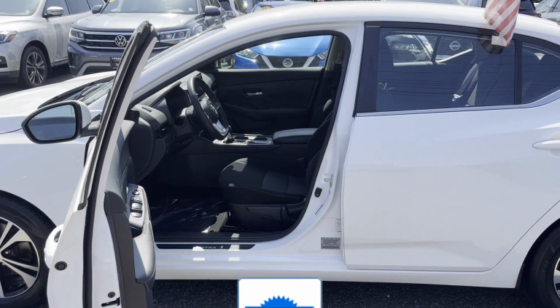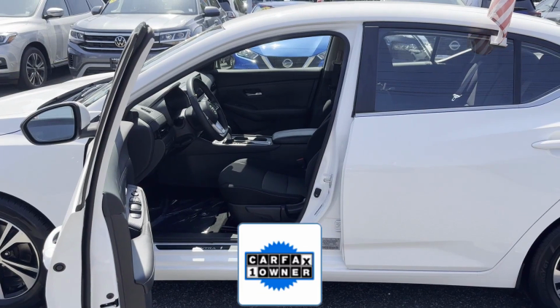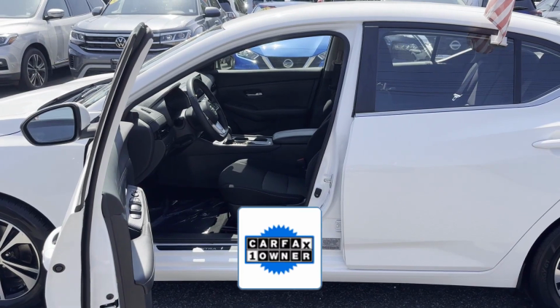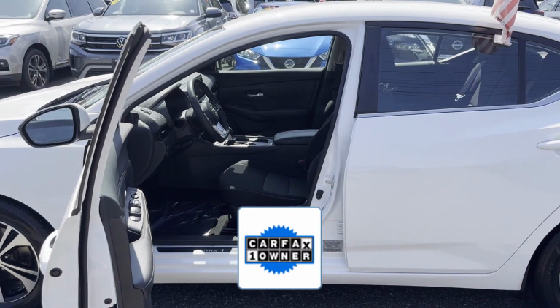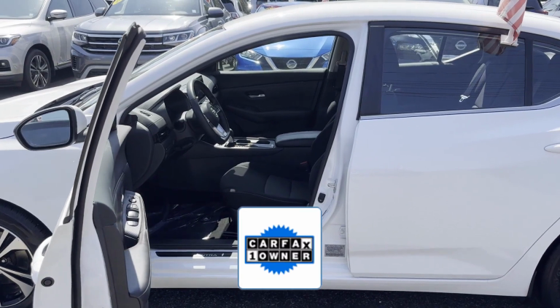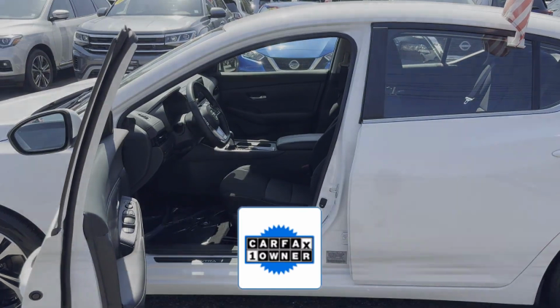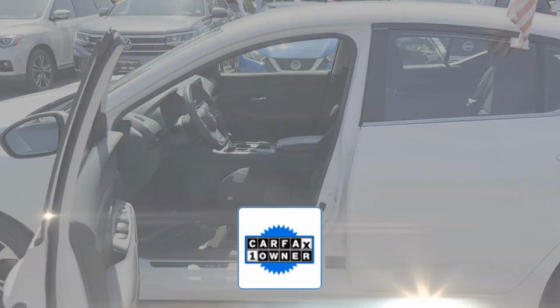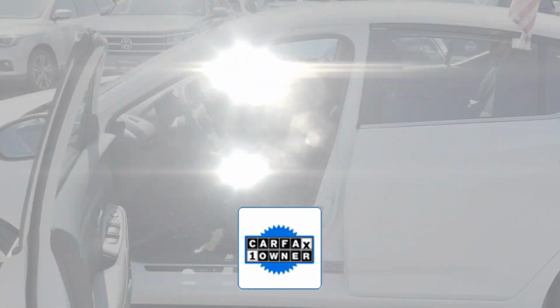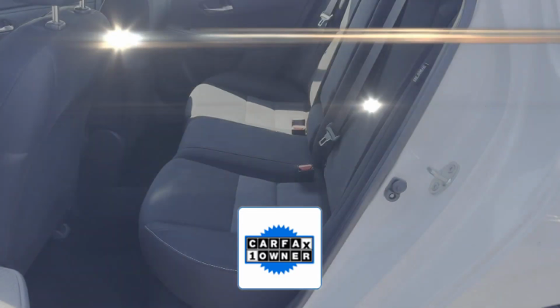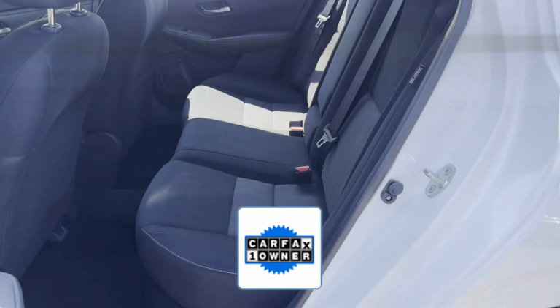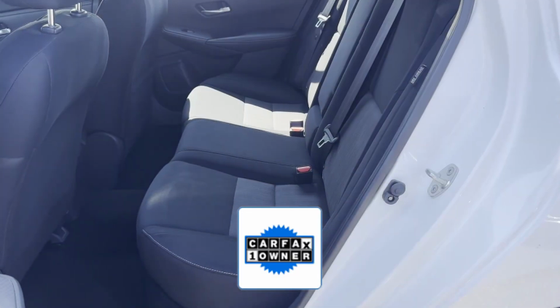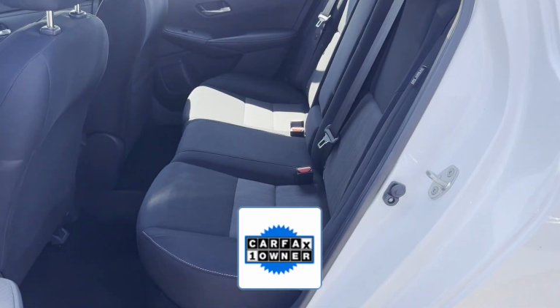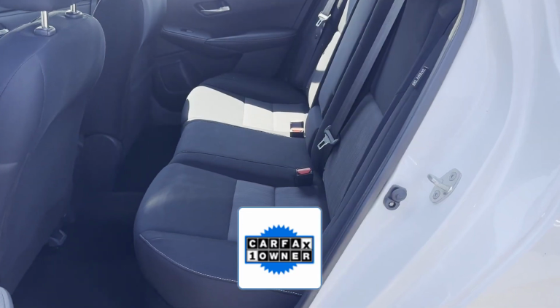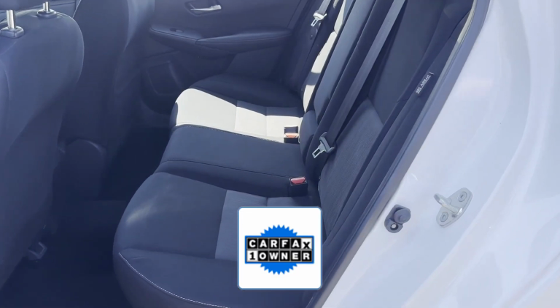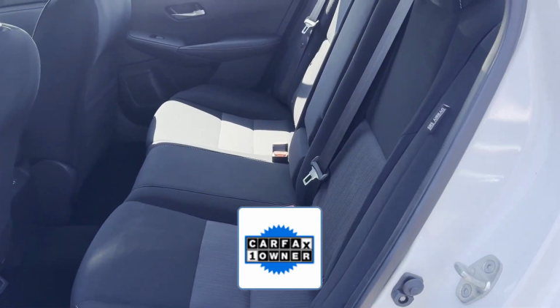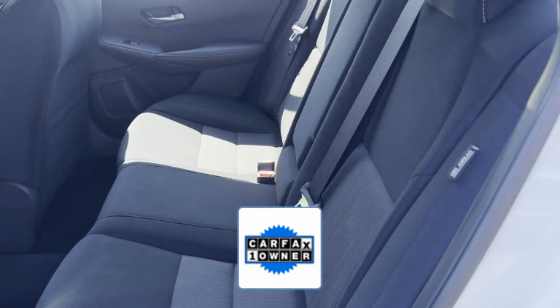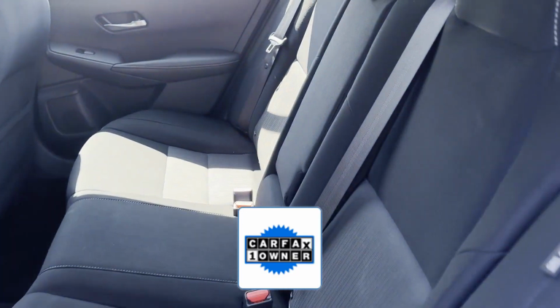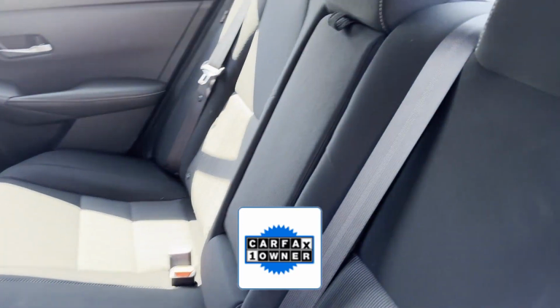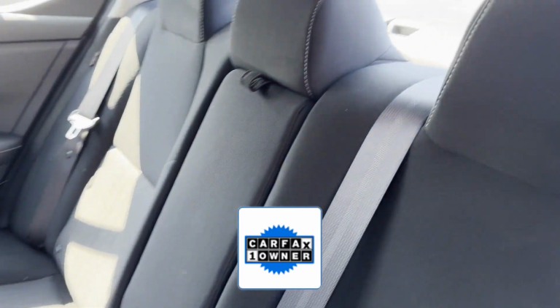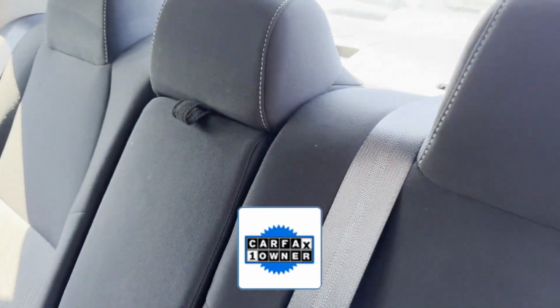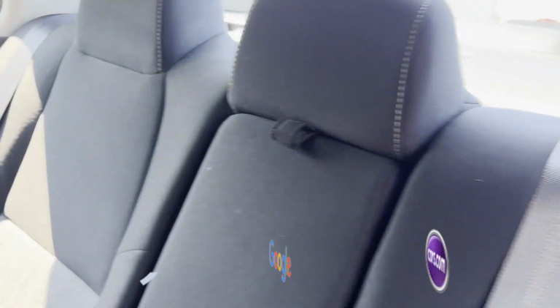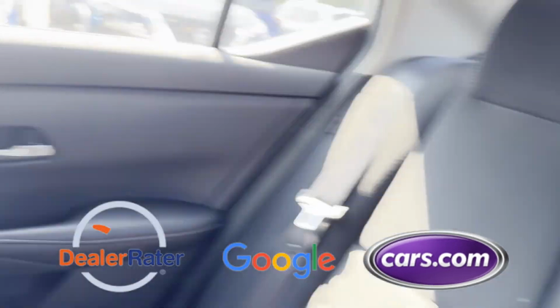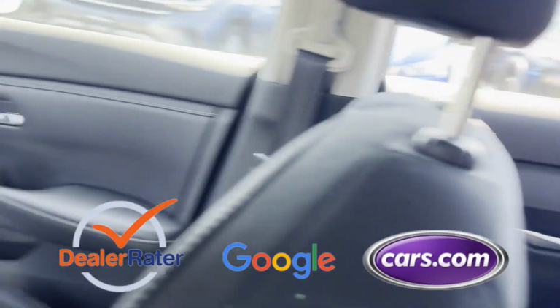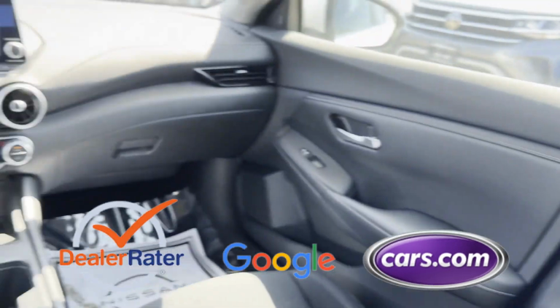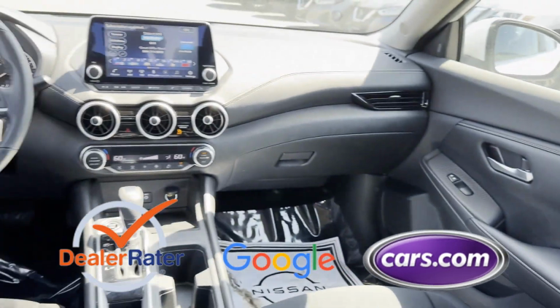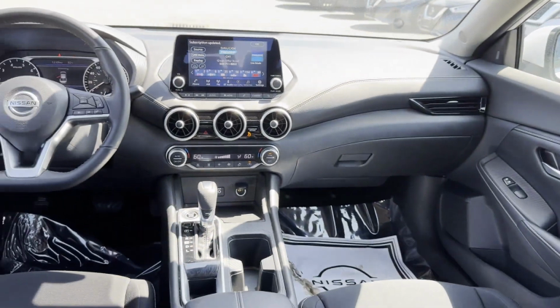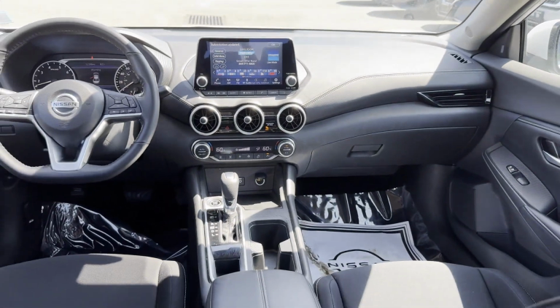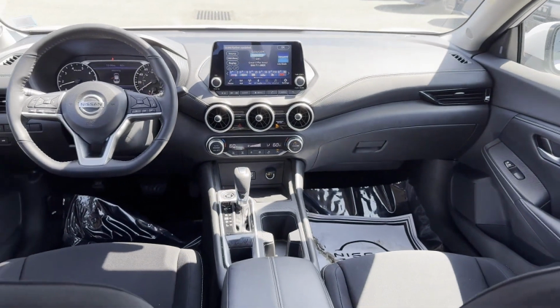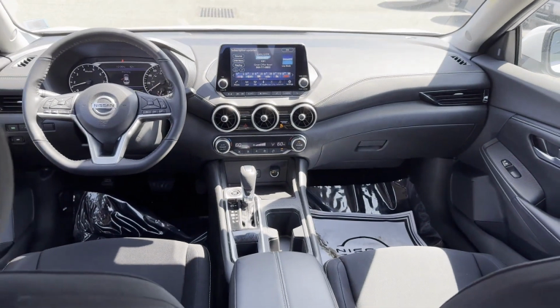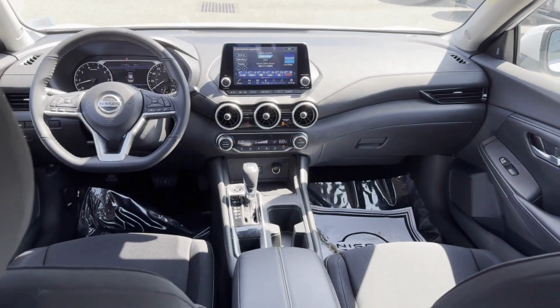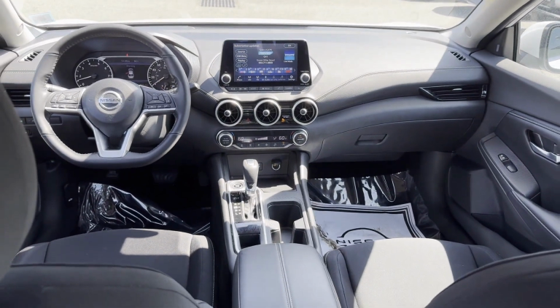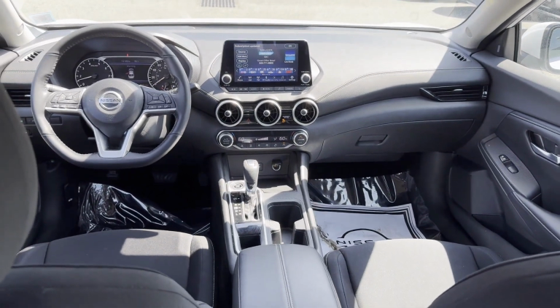As a Carfax one-owner vehicle, enjoy extra advantages such as having less normal wear and tear. This is a top-rated dealer. Get a fast and easy price quote today.